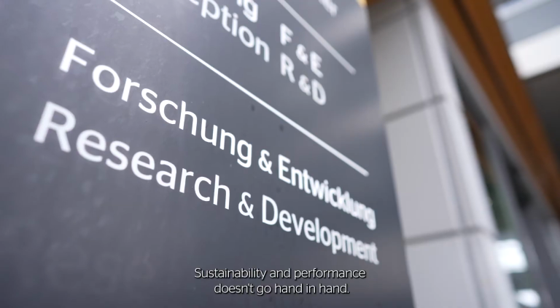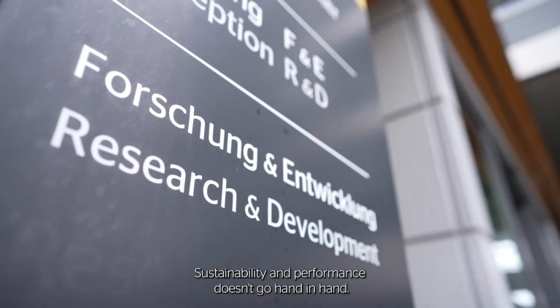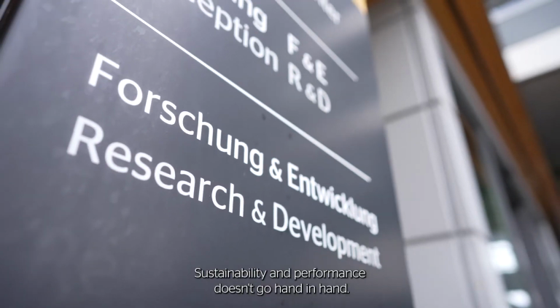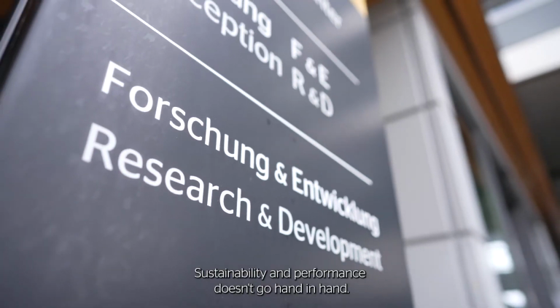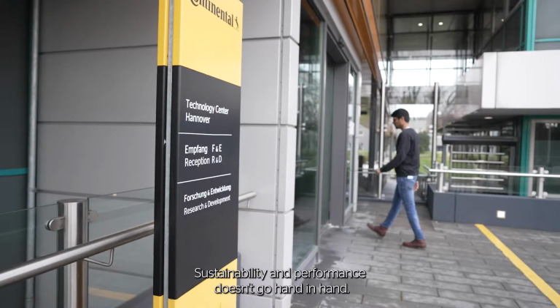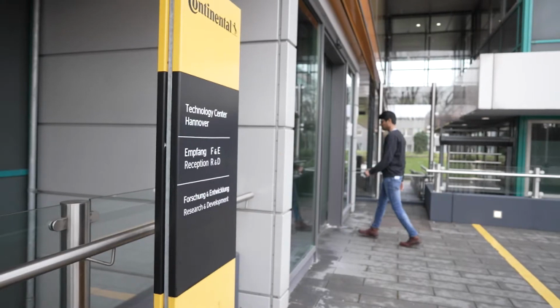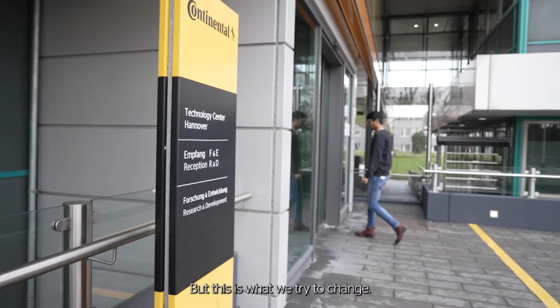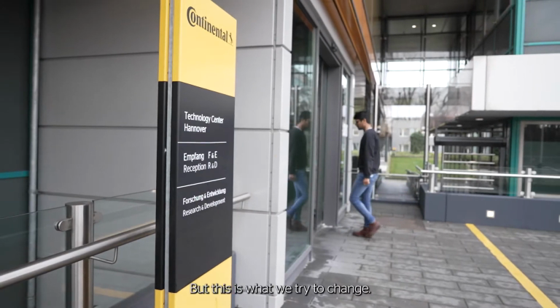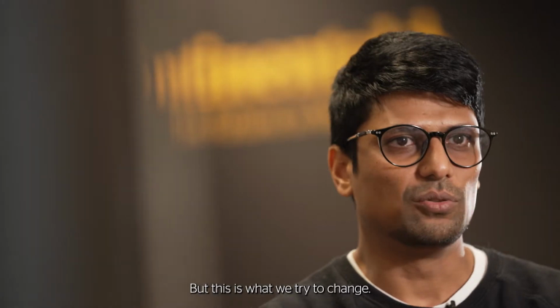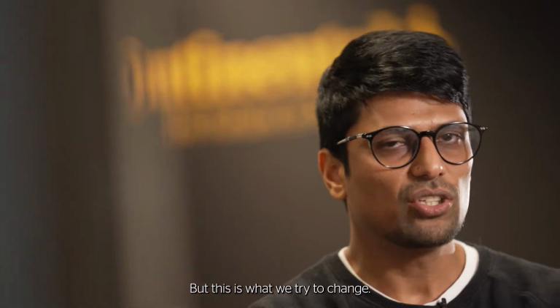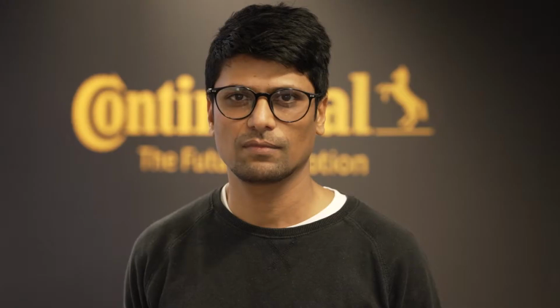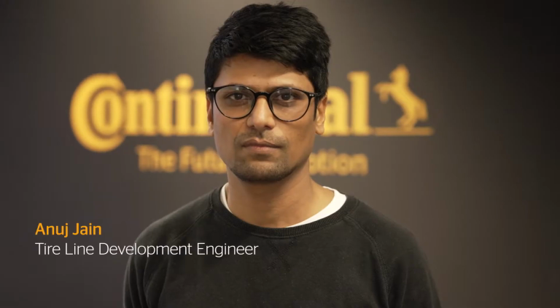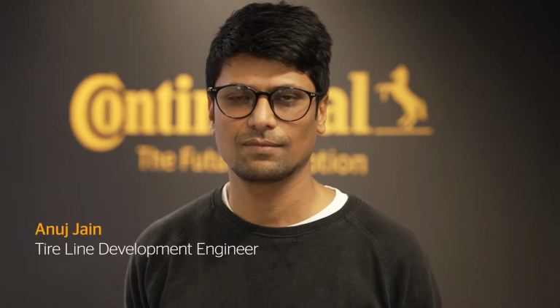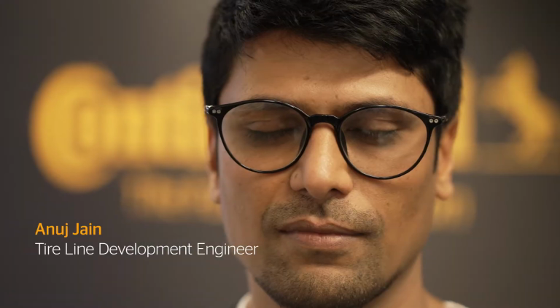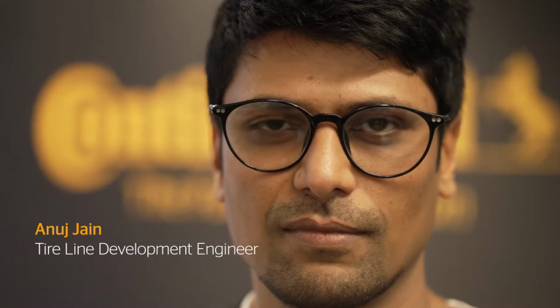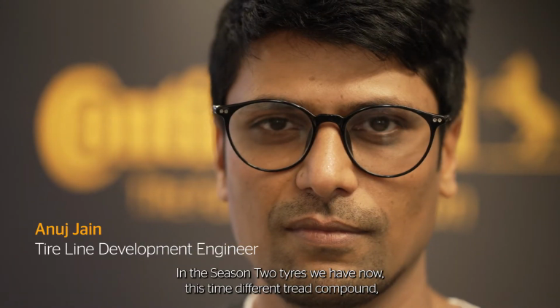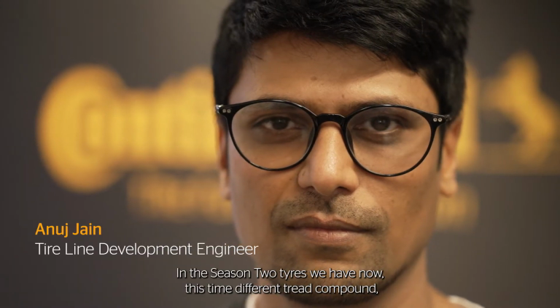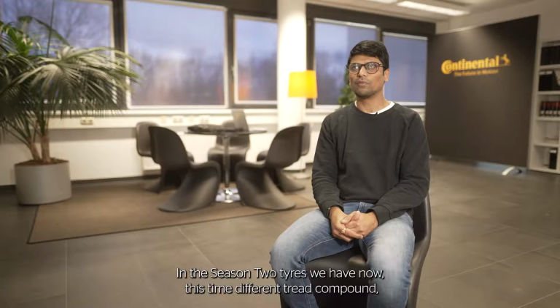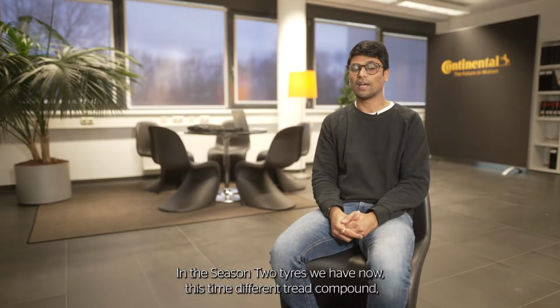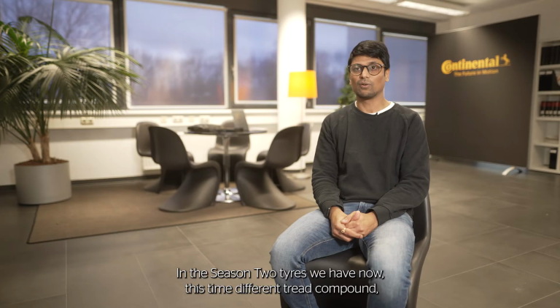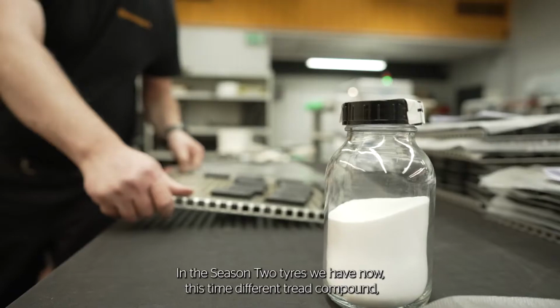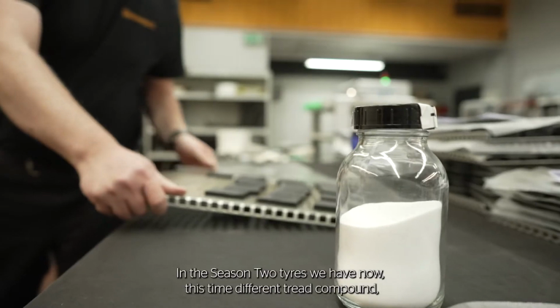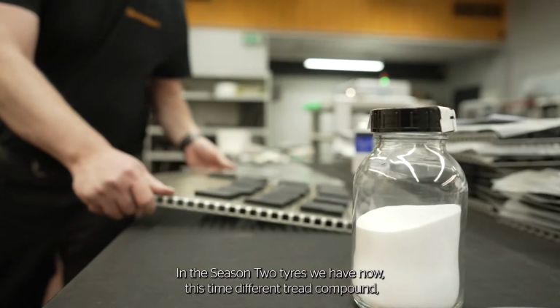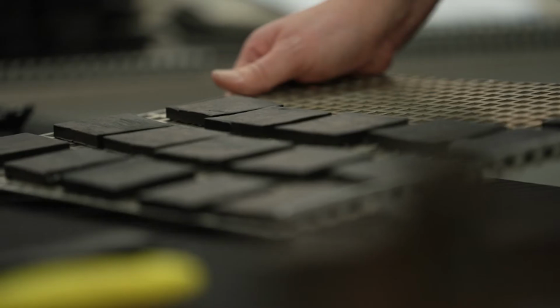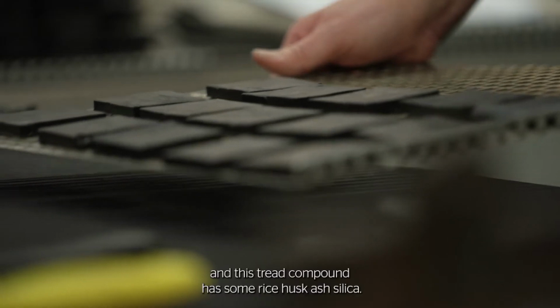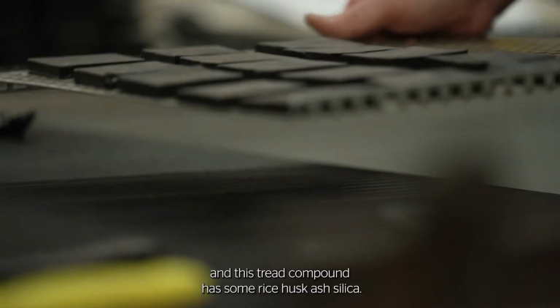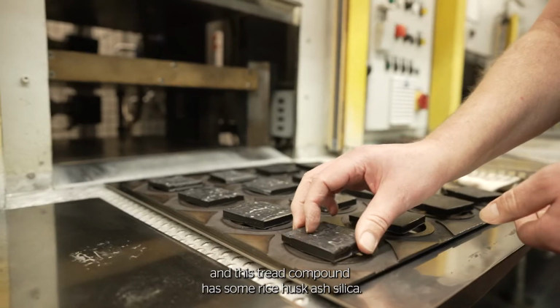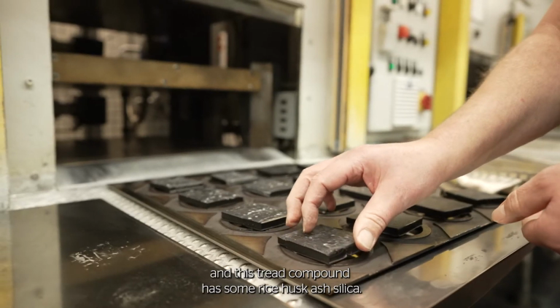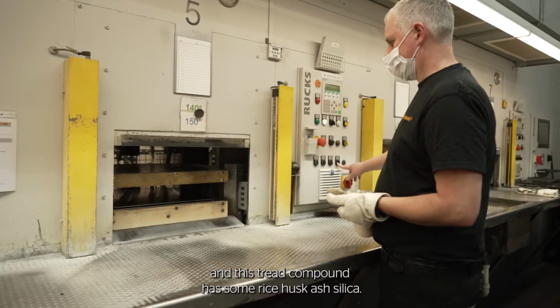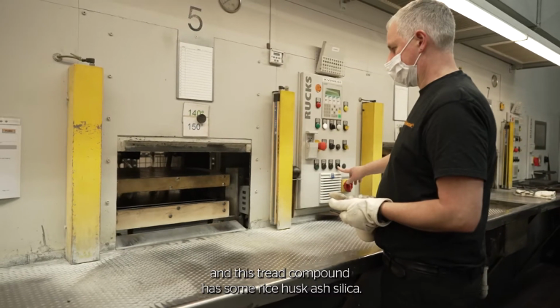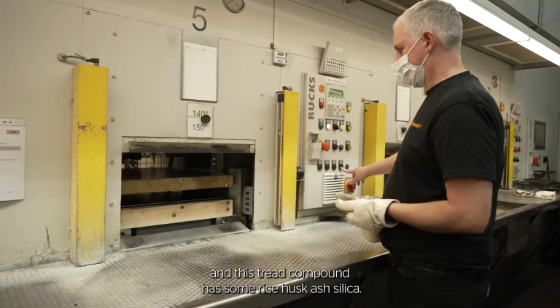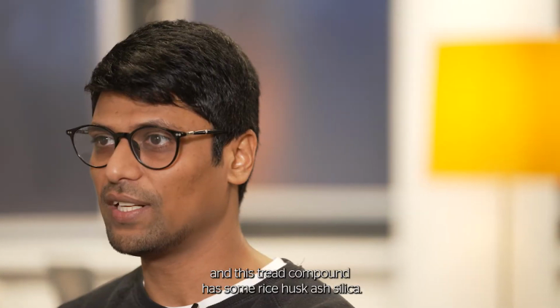Sustainability and performance don't go hand-in-hand, but this is what we tried to change. In the Season 2 tires we now have a different tread compound, and this tread compound has some rice husk ash silica.